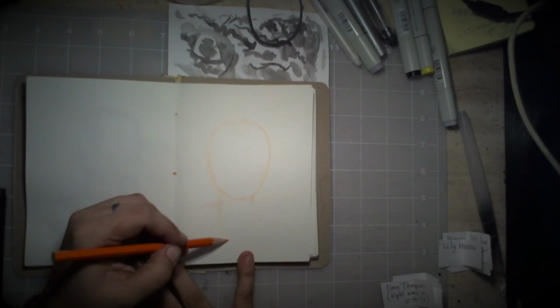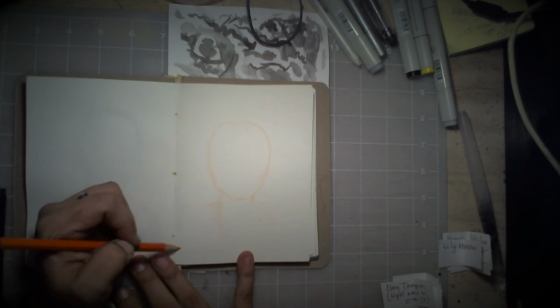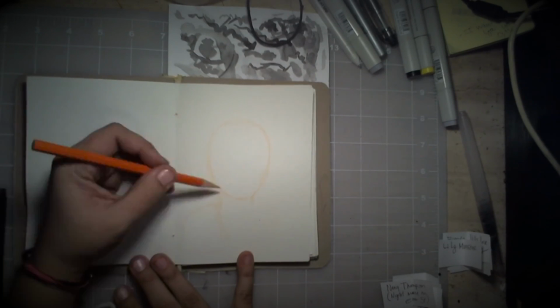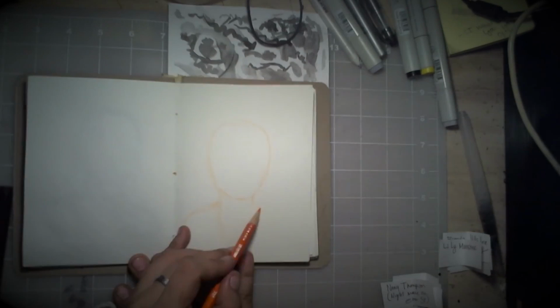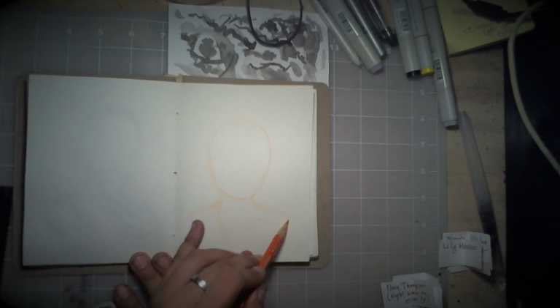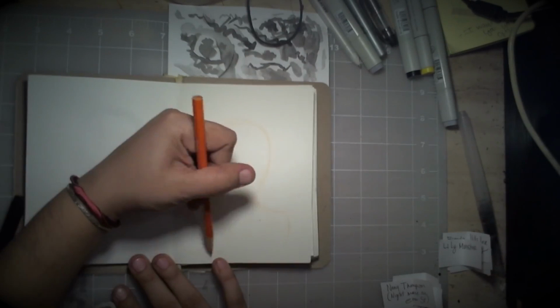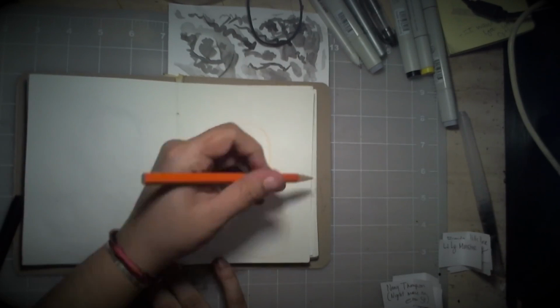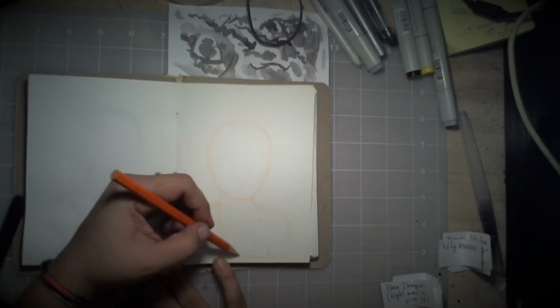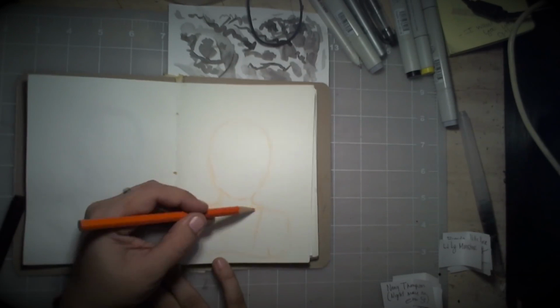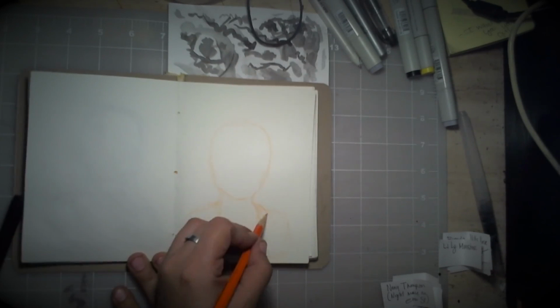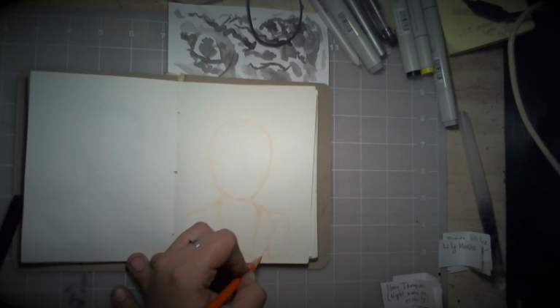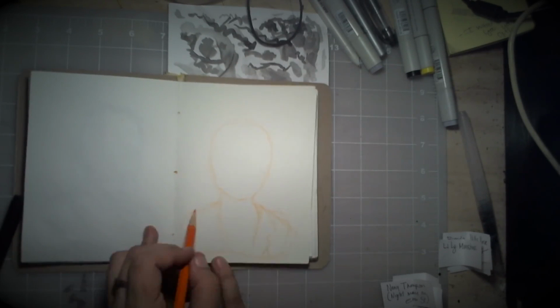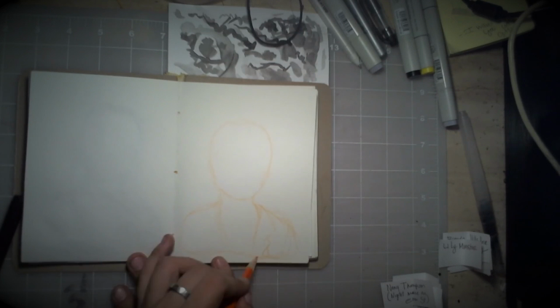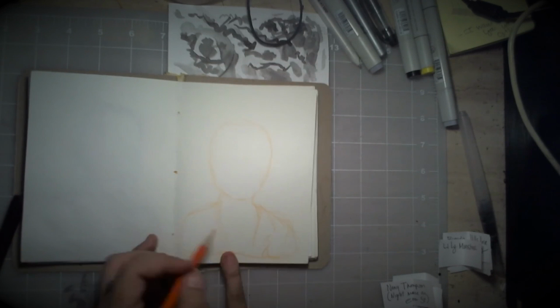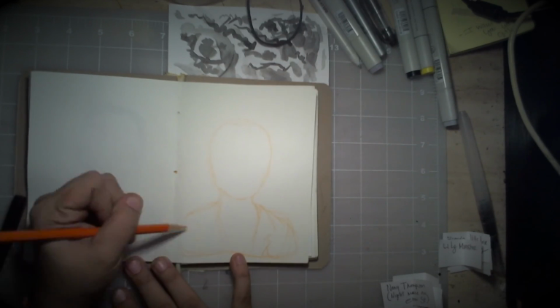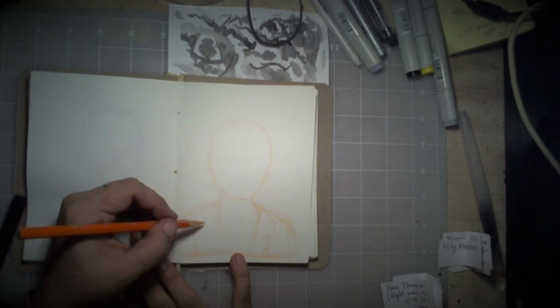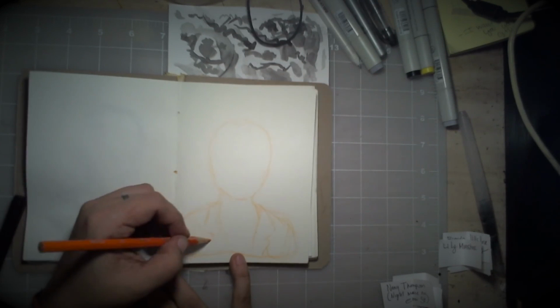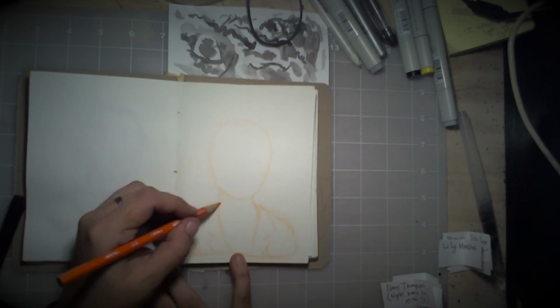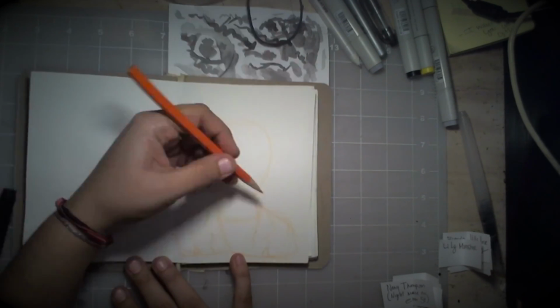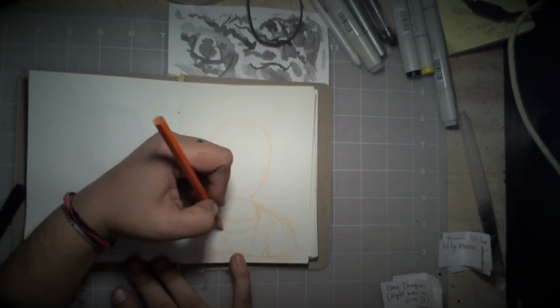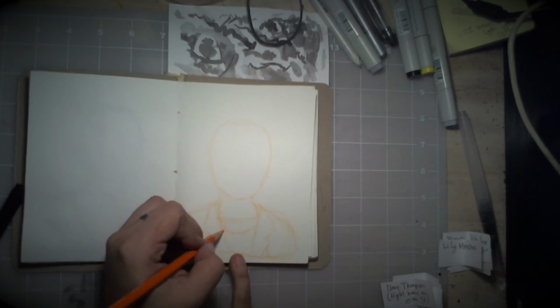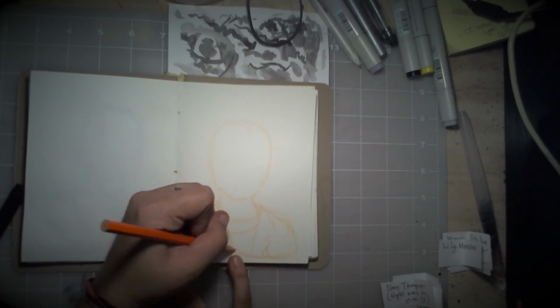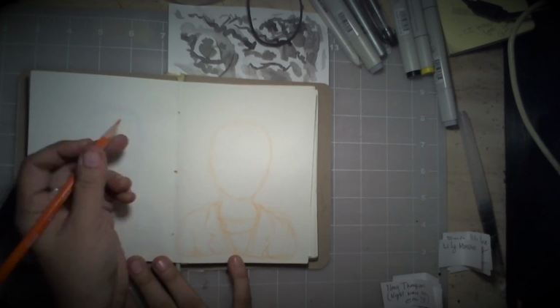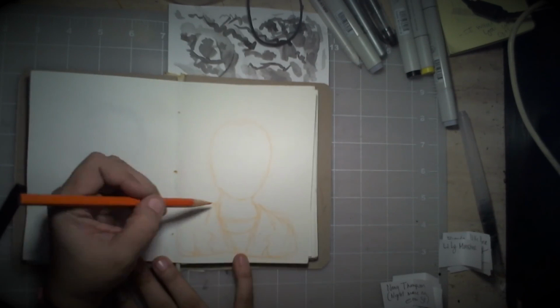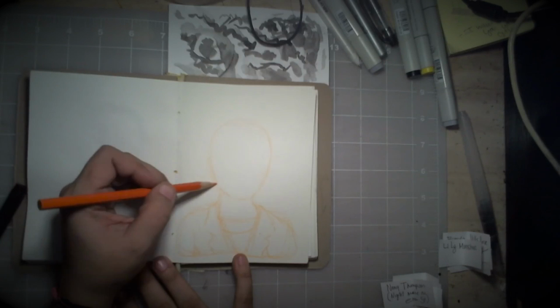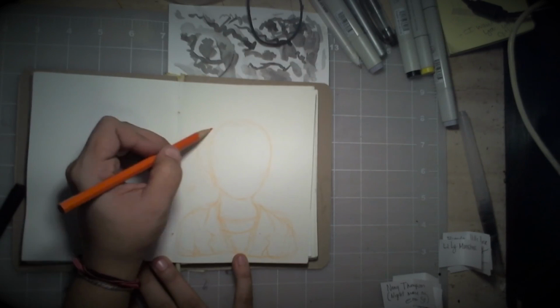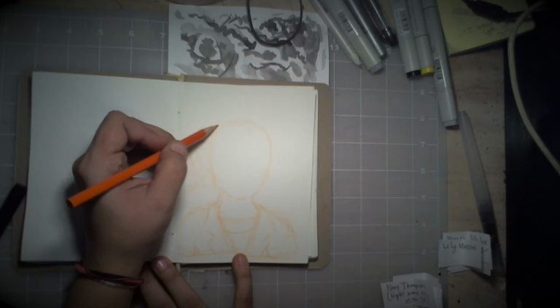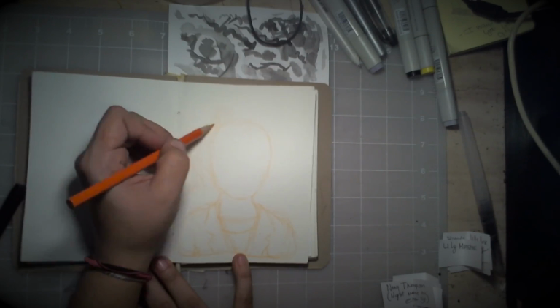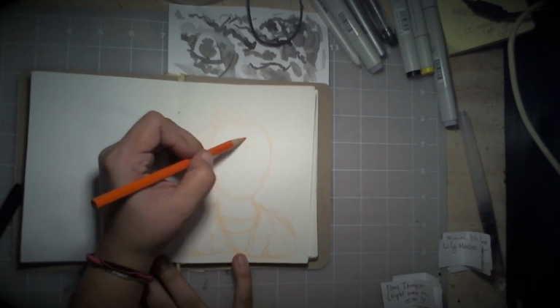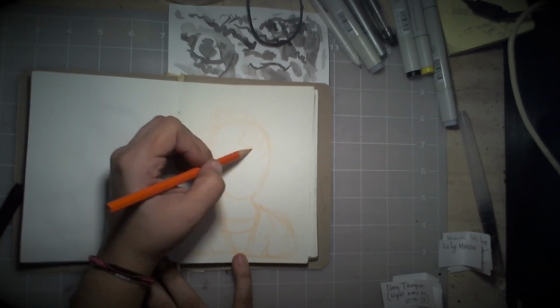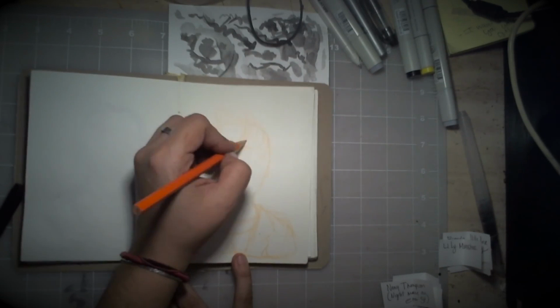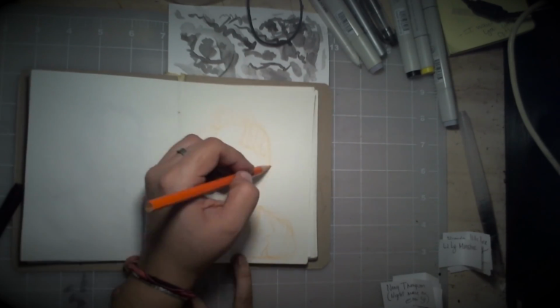Hey guys, hey internet, and welcome to tonight's Inktober time-lapse. Continuing our Badass Ladies of Horror series, tonight we drew Nancy Thompson from Nightmare on Elm Street.